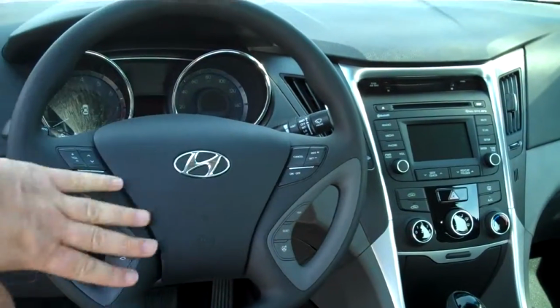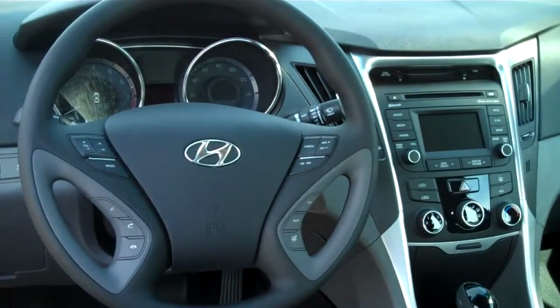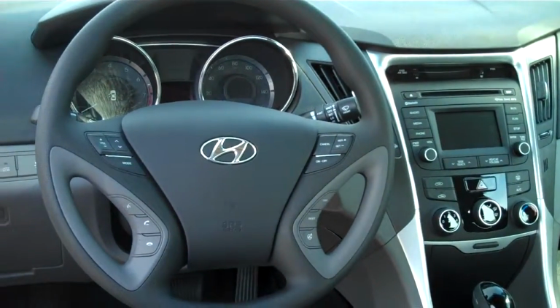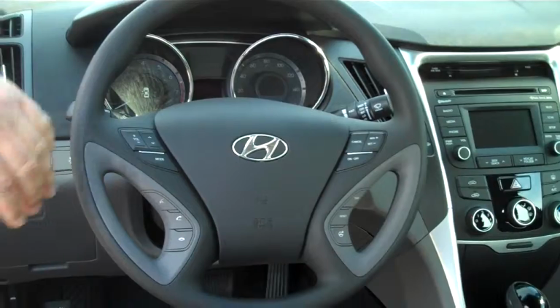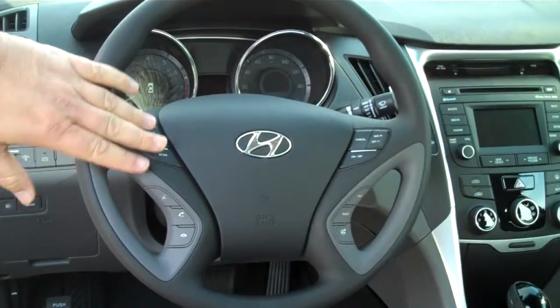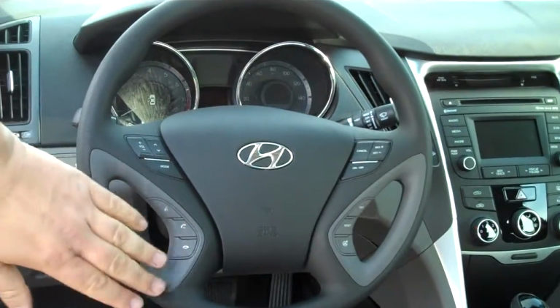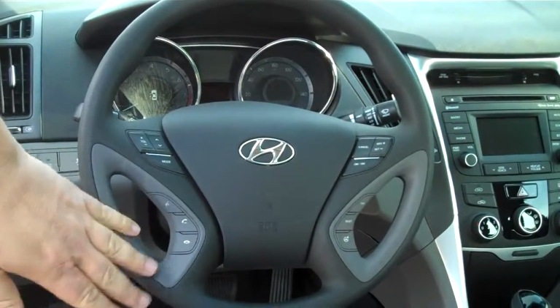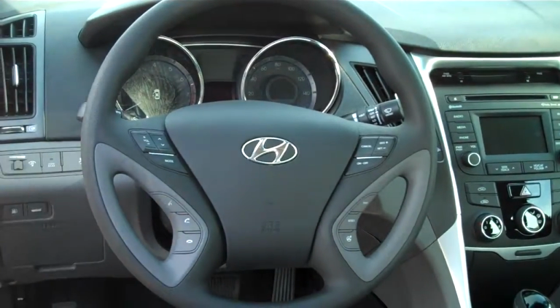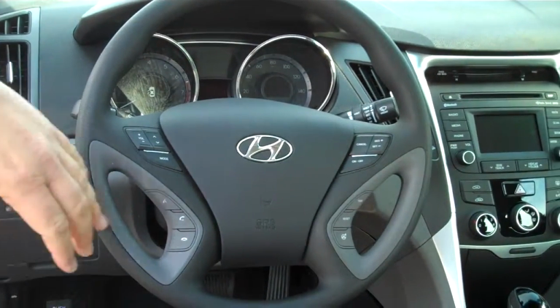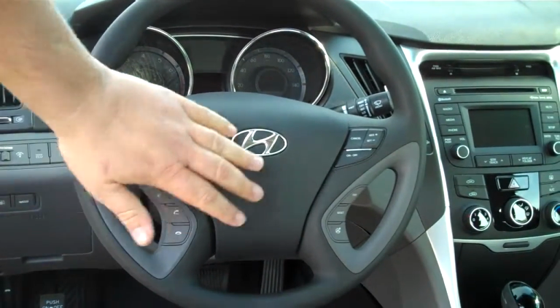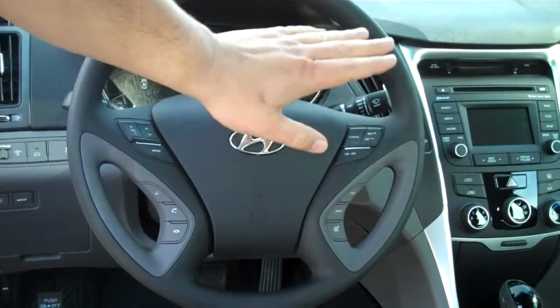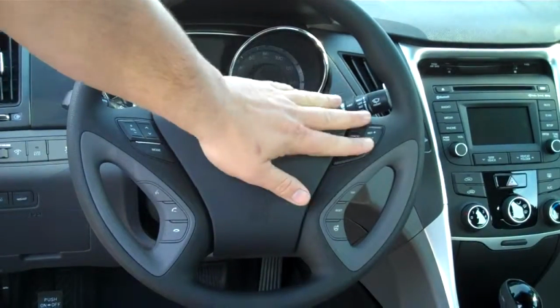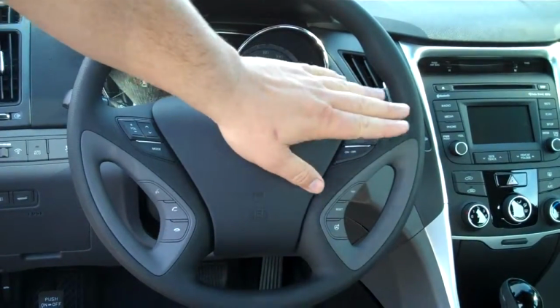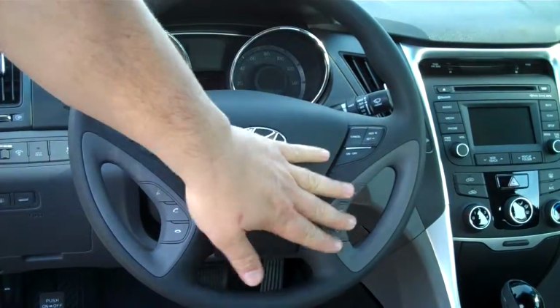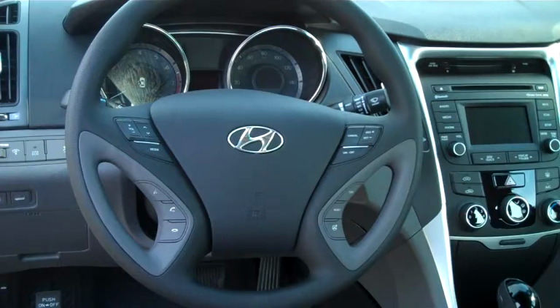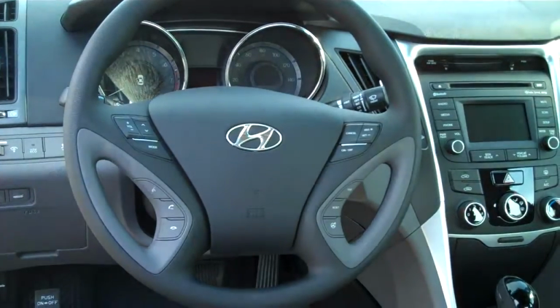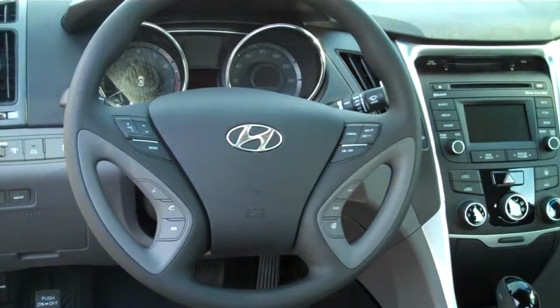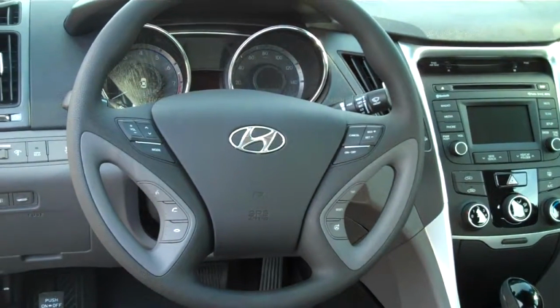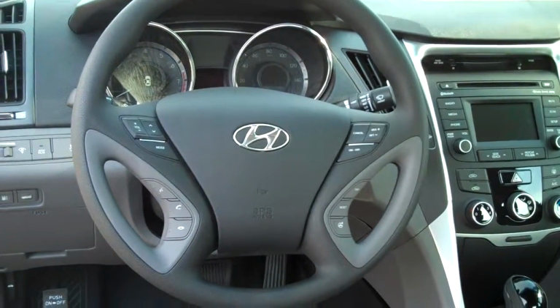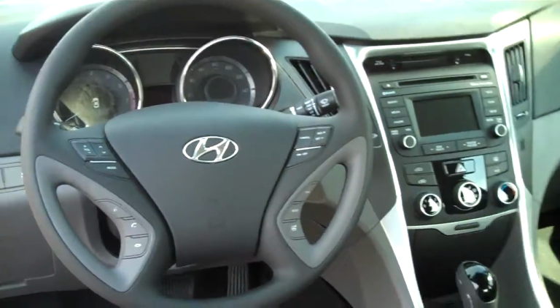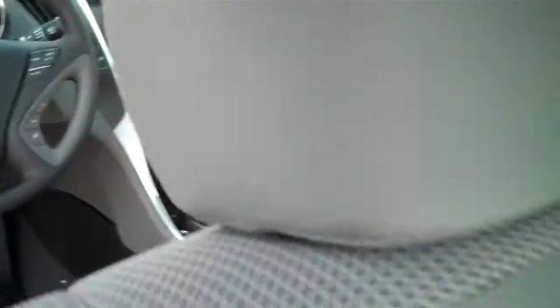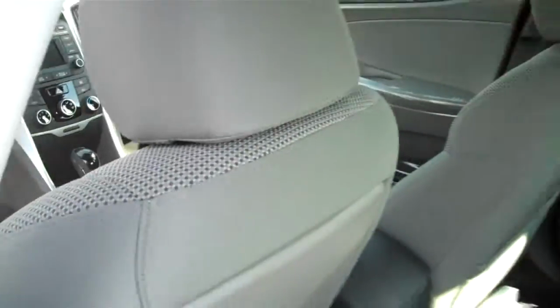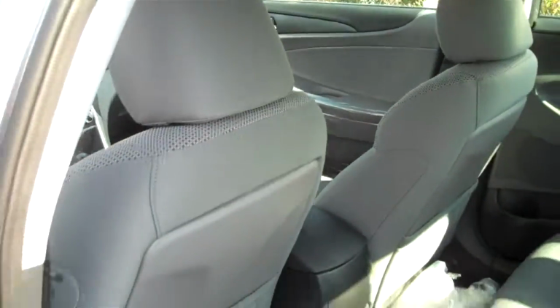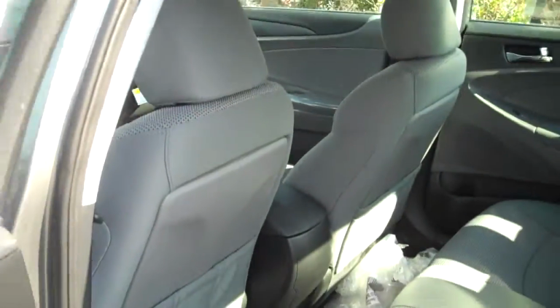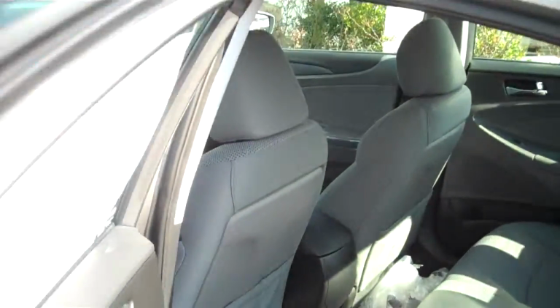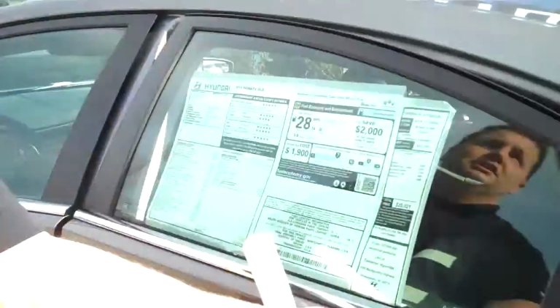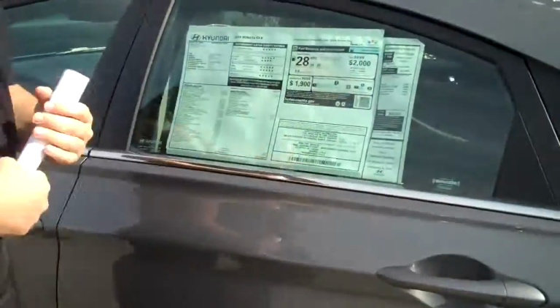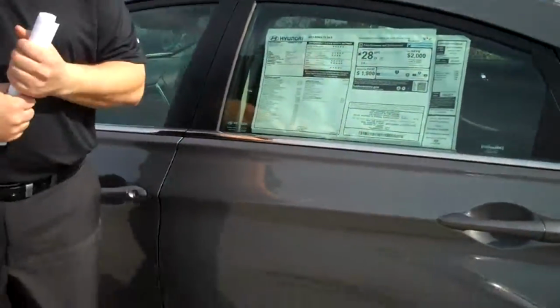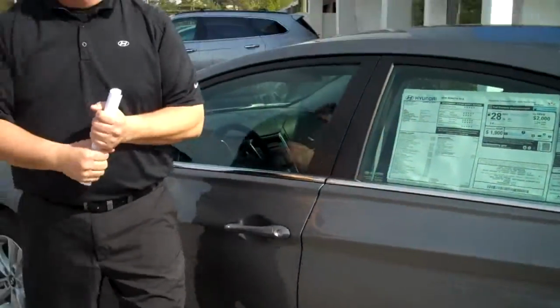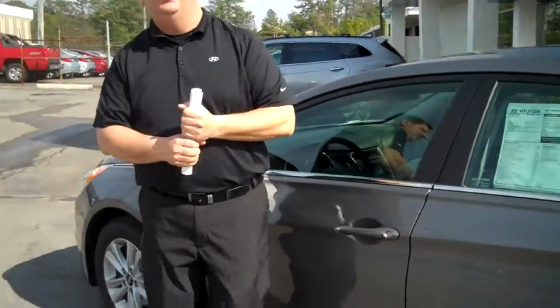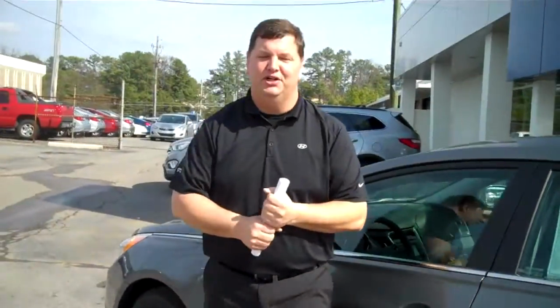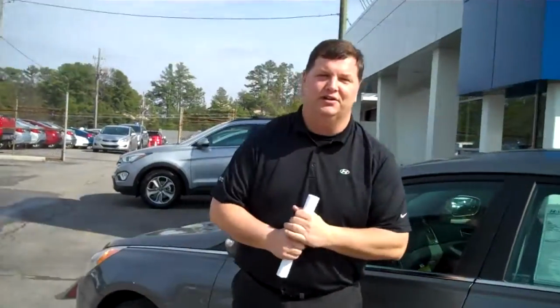Here on your steering wheel, you have all these controls for safety — radio controls, Bluetooth, which we'll pair for you before you leave the lot, cruise control, and trip meter function. The vehicle even has selectable steering, which I'll explain to you when you get here, but you can decide how stiff you want the steering on the vehicle.